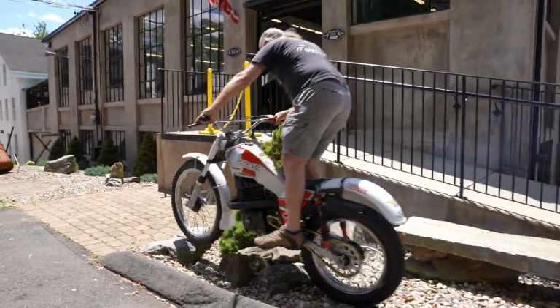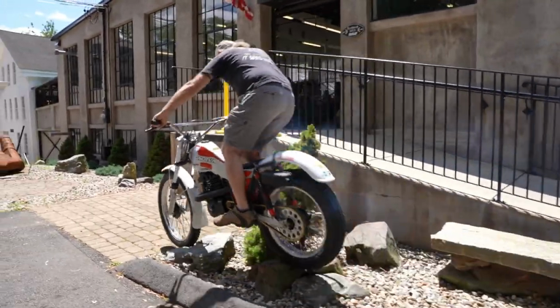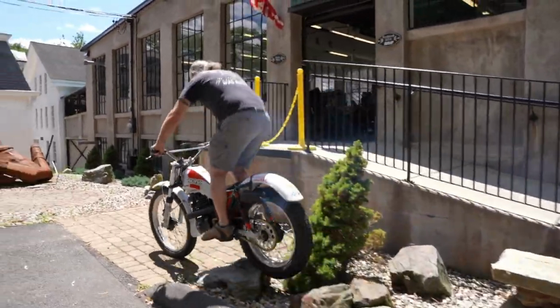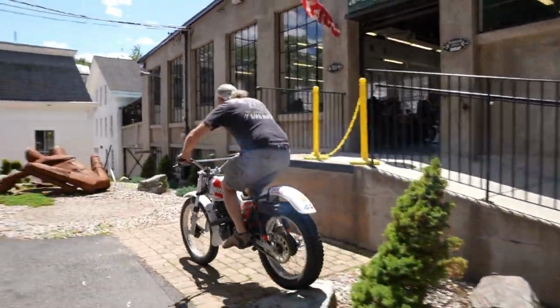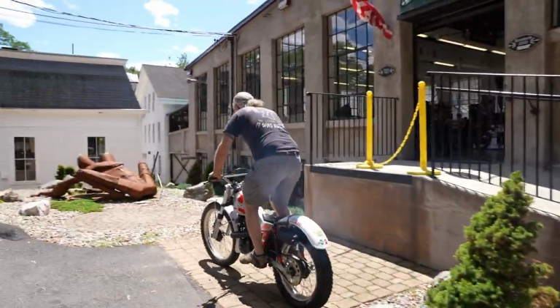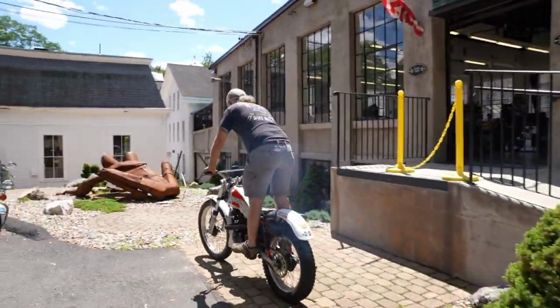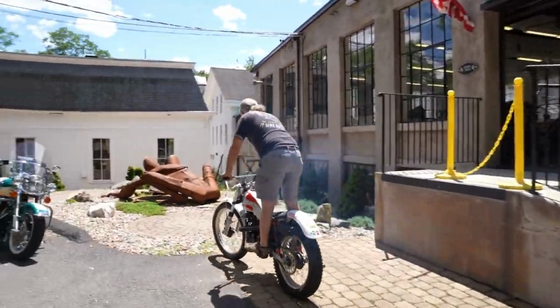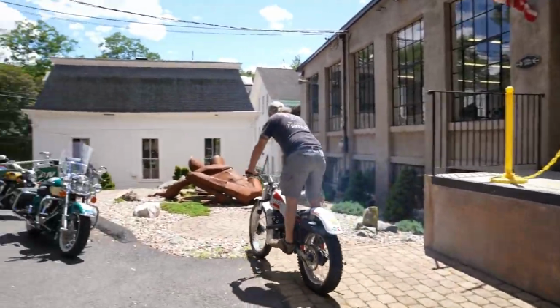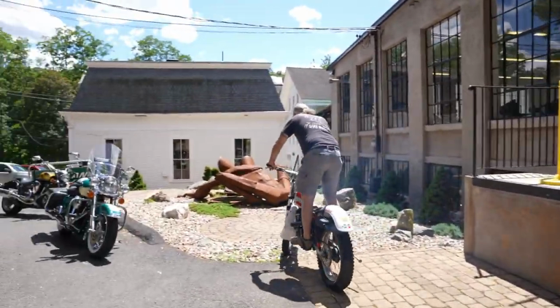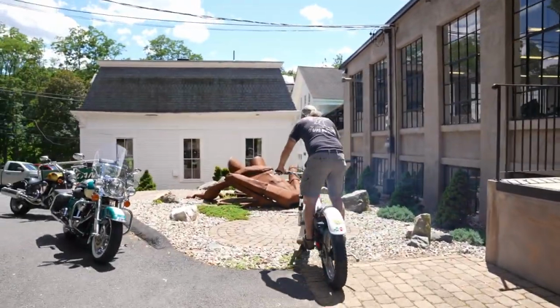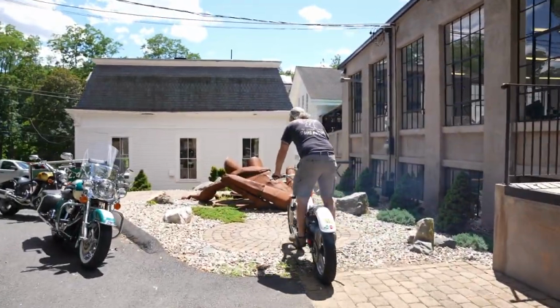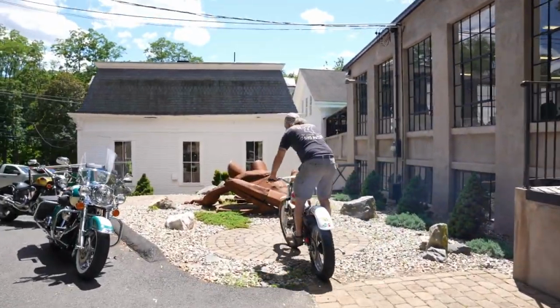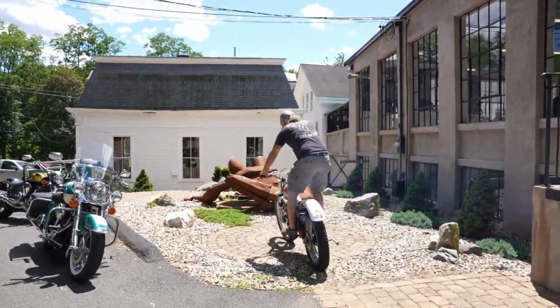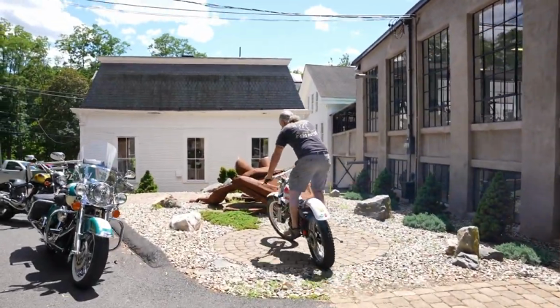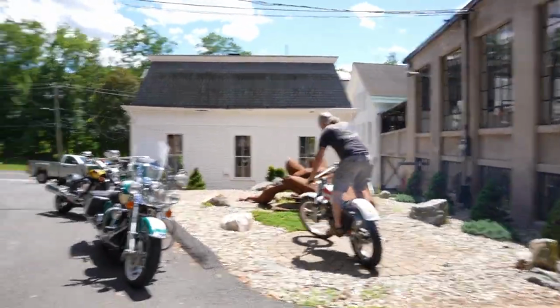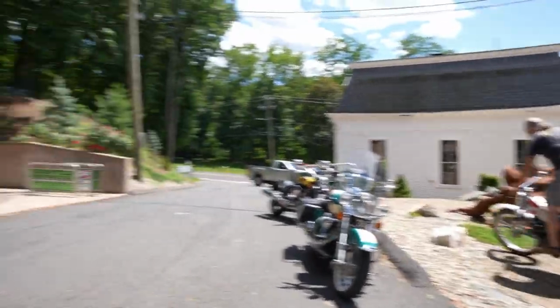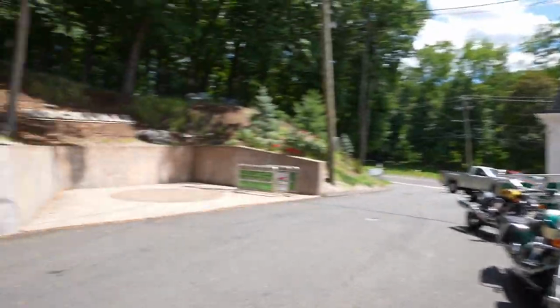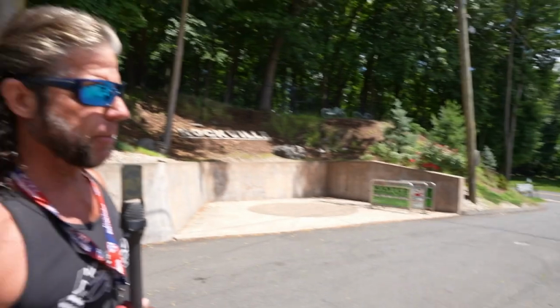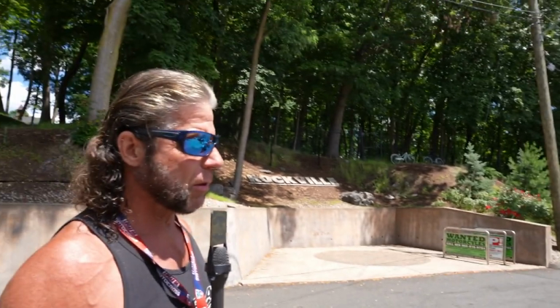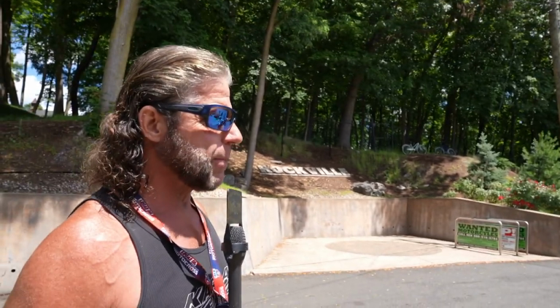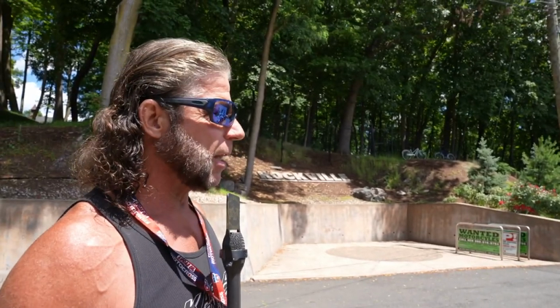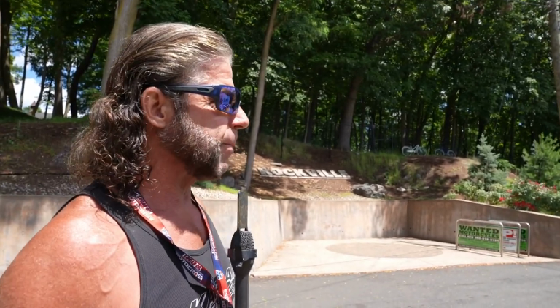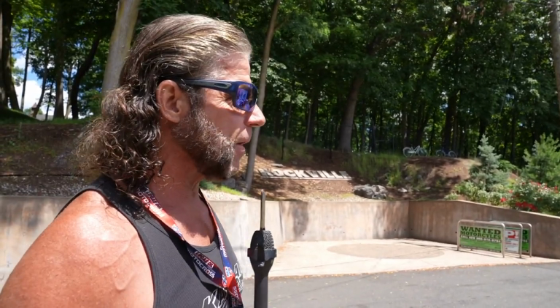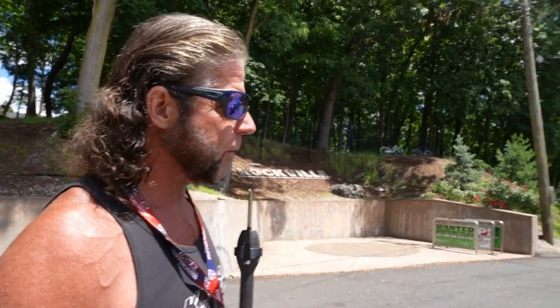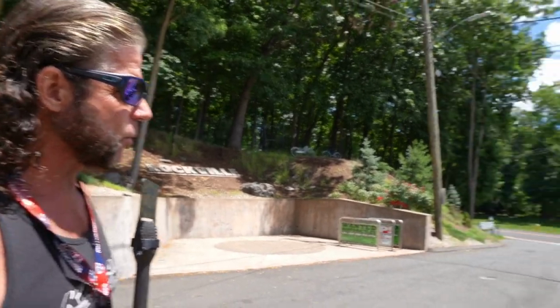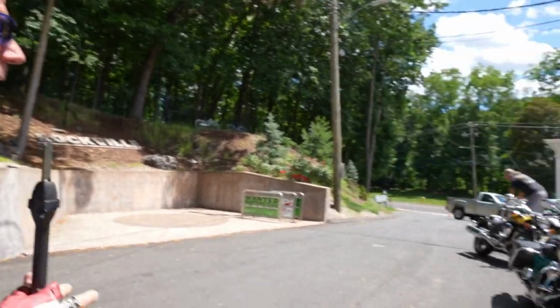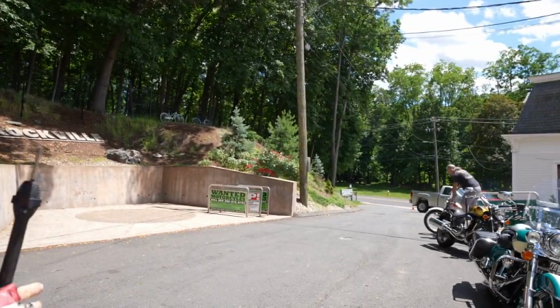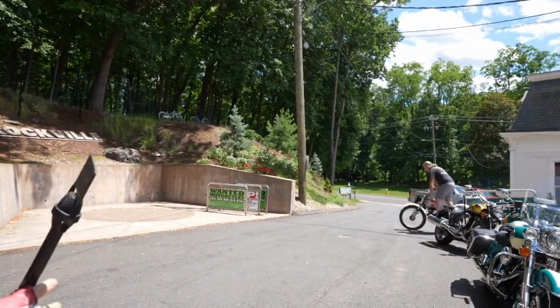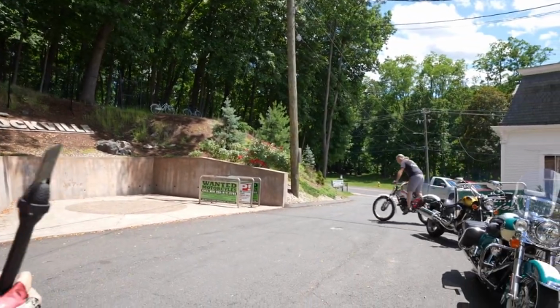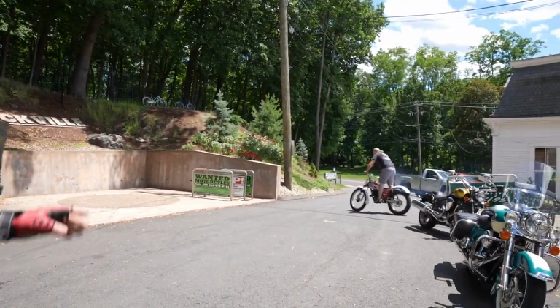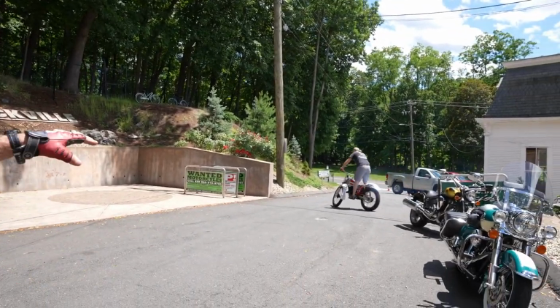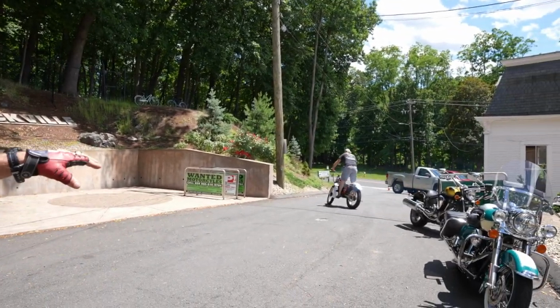The closest production stats I could find was they made about 100 of these — maybe a little more, maybe a little less — but very few of these were made.